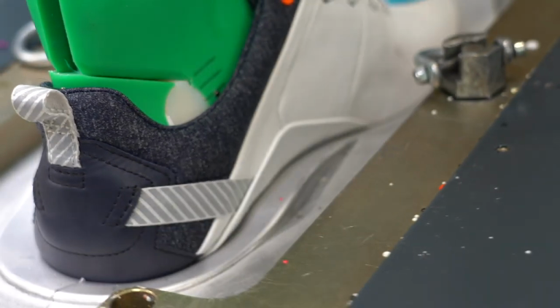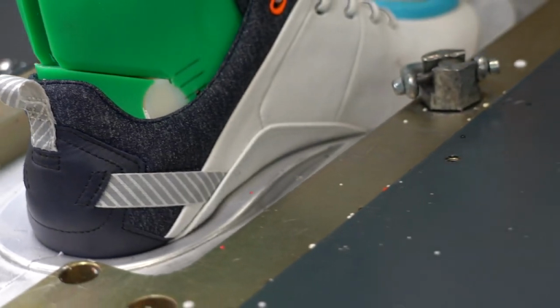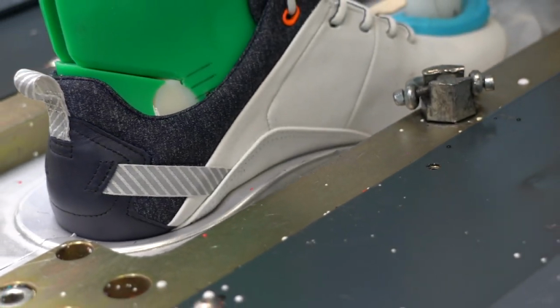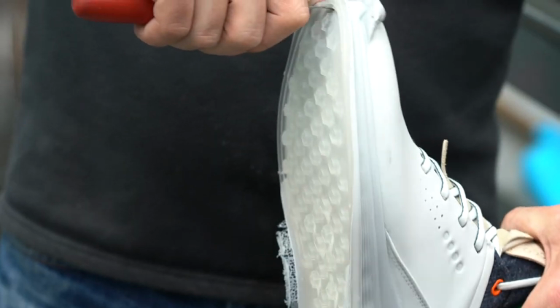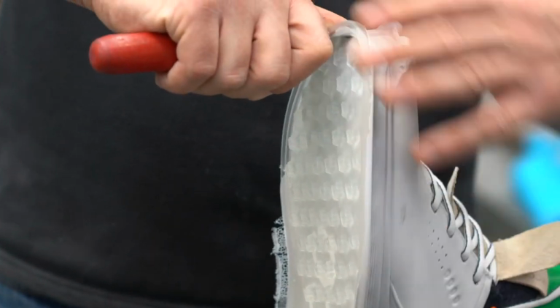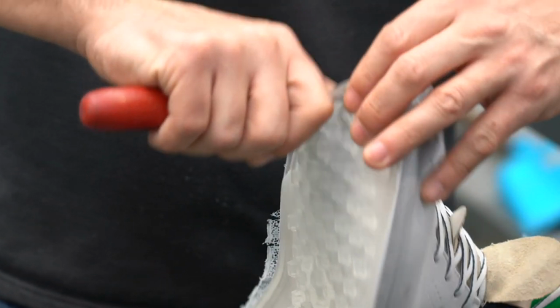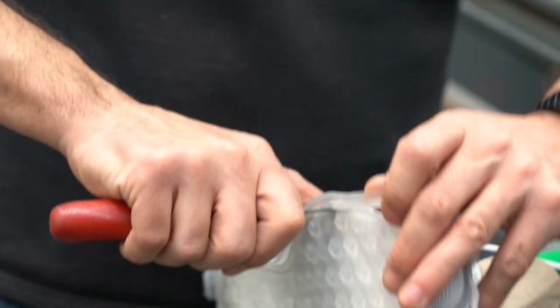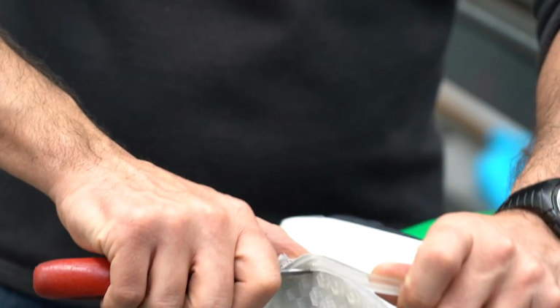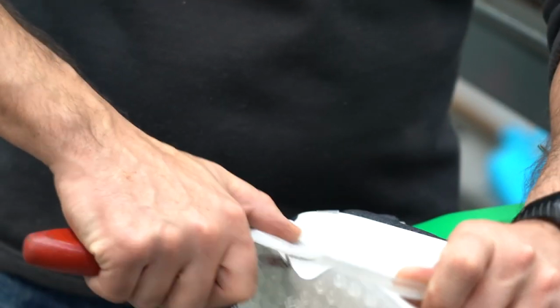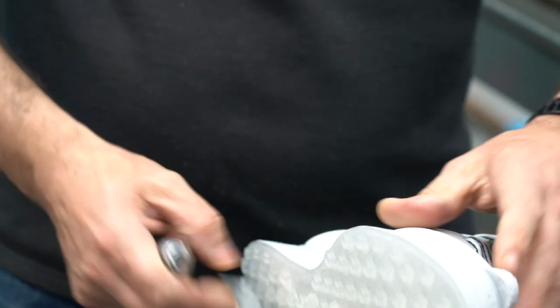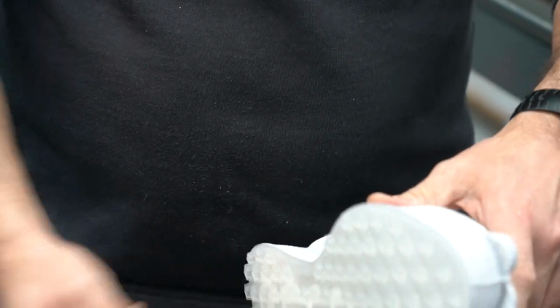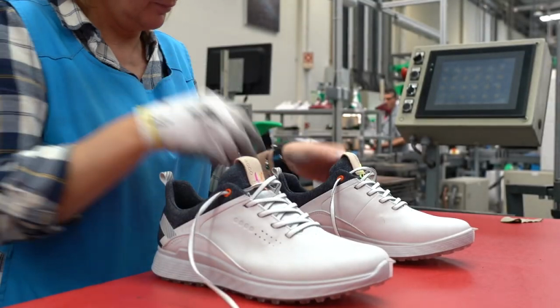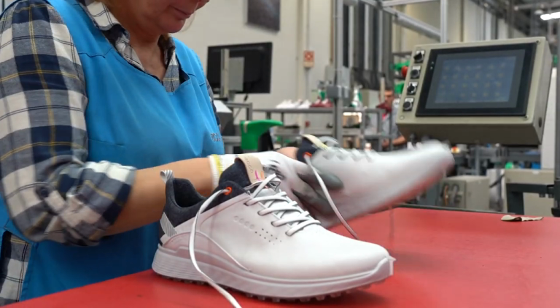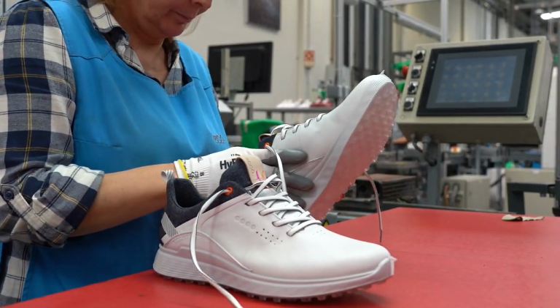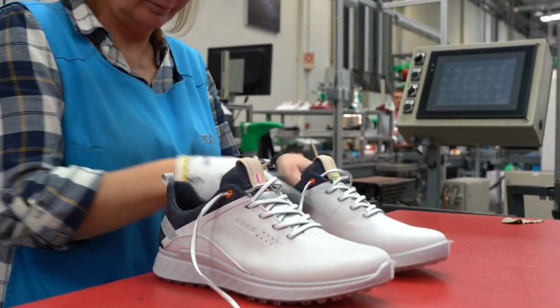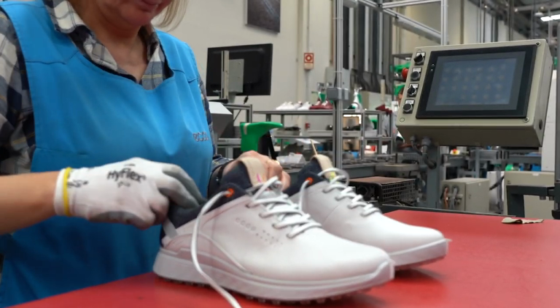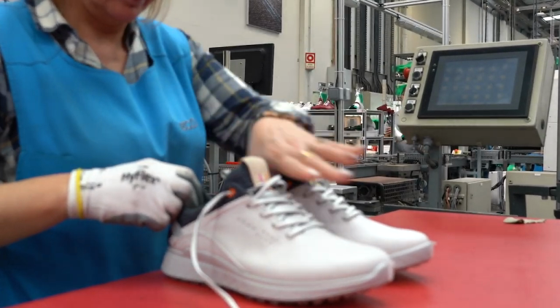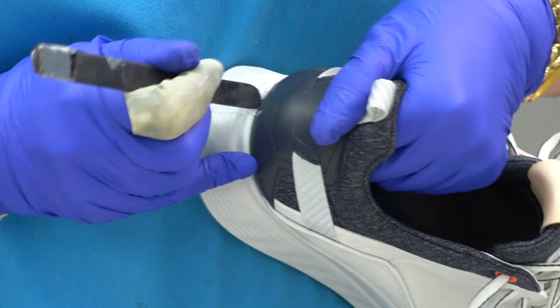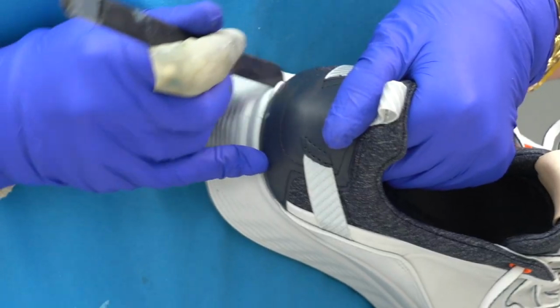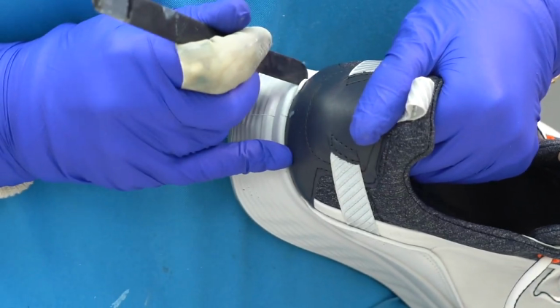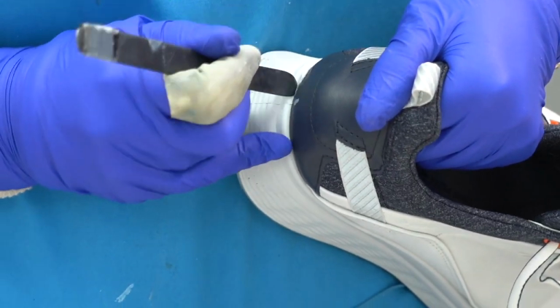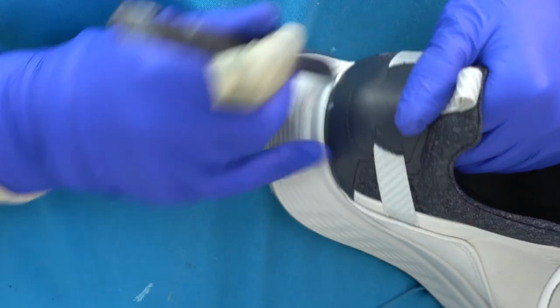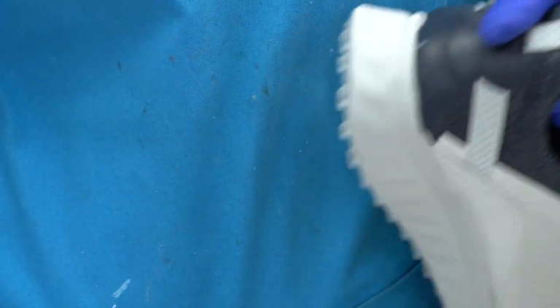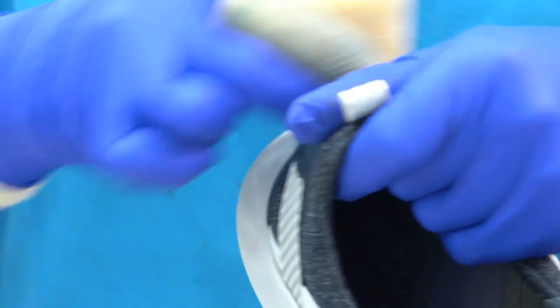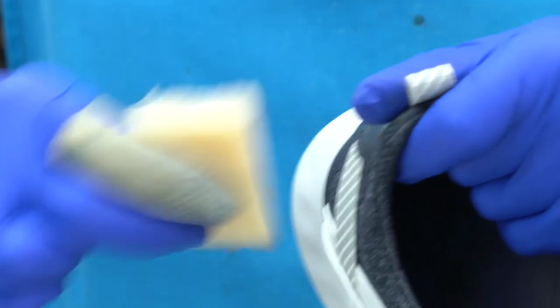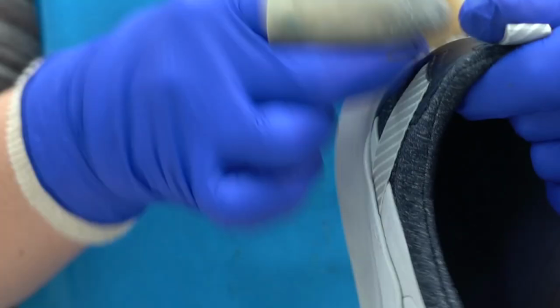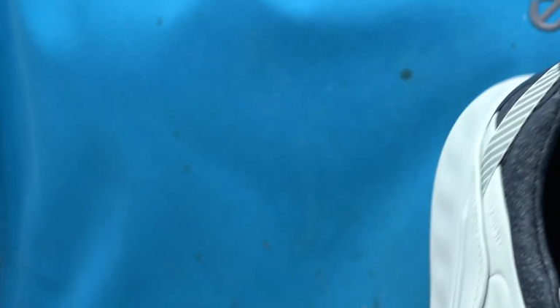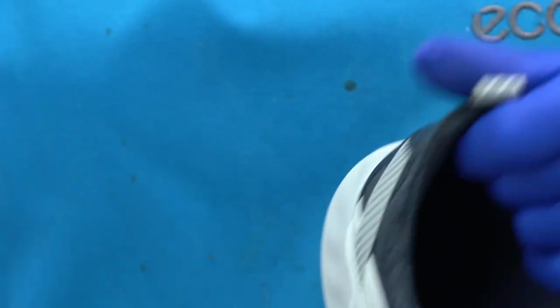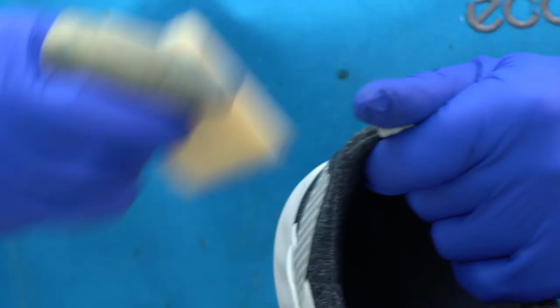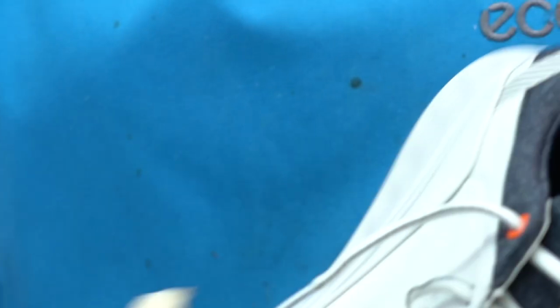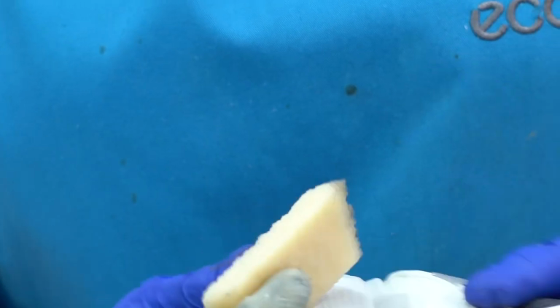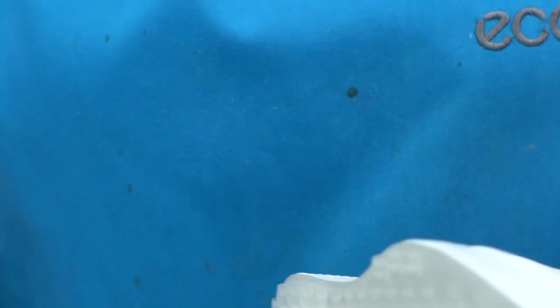After the injection process, the midsole is perfectly cut into shape and then goes through a thorough finishing process, which ensures every shoe is up to the premium ECCO standards and ready for golfers around the world.